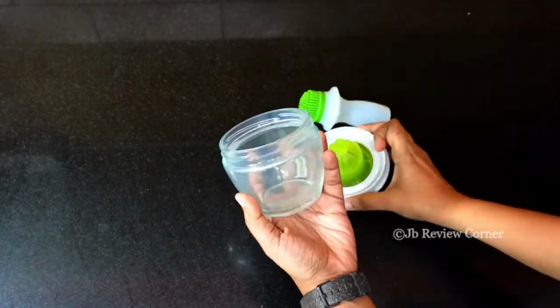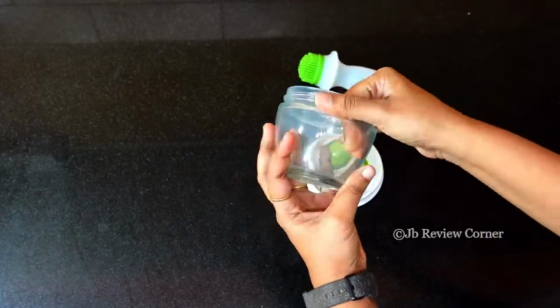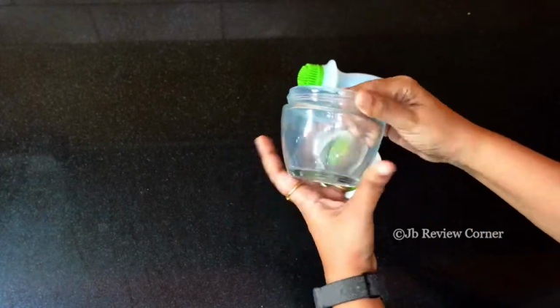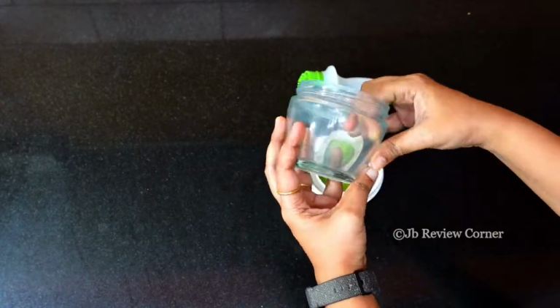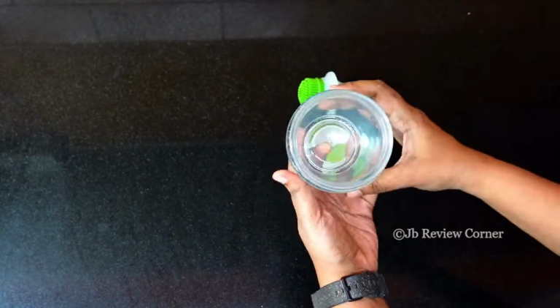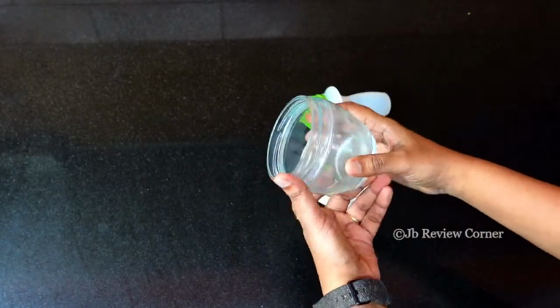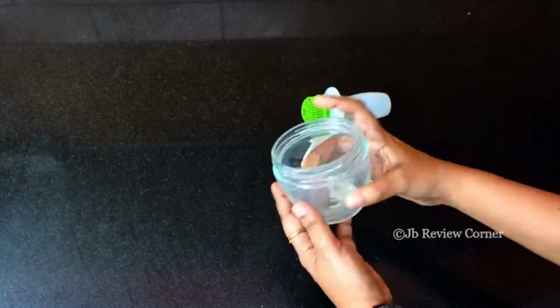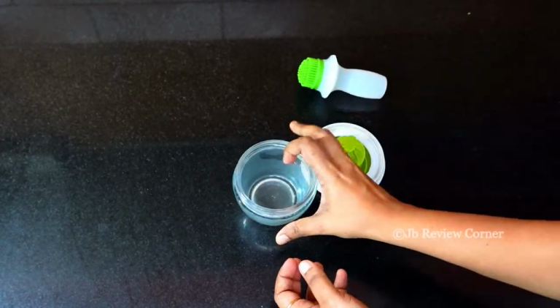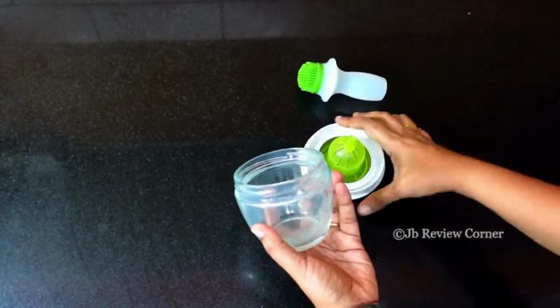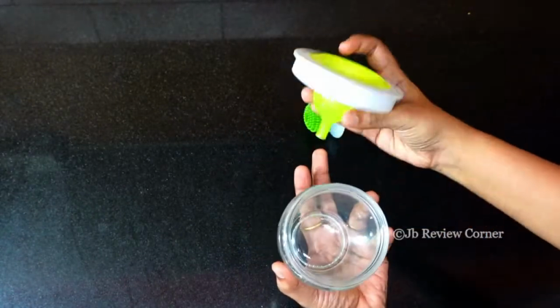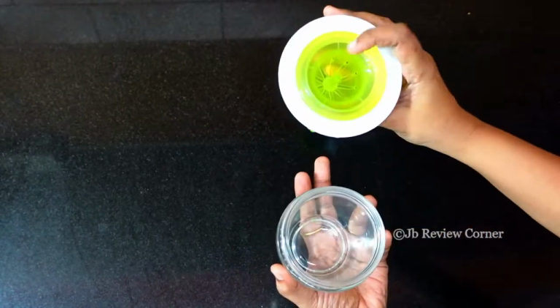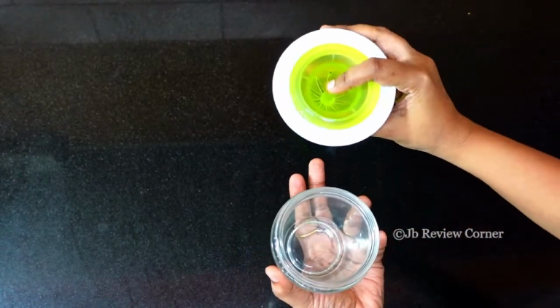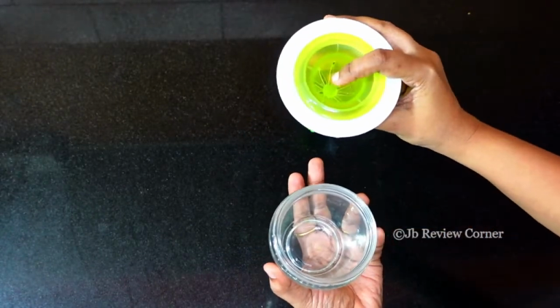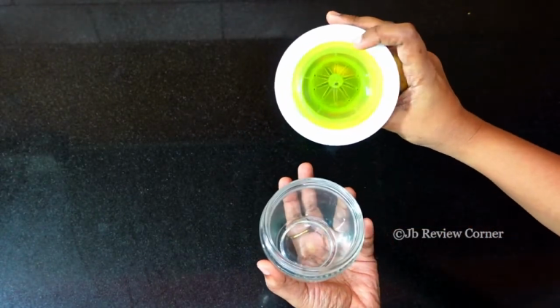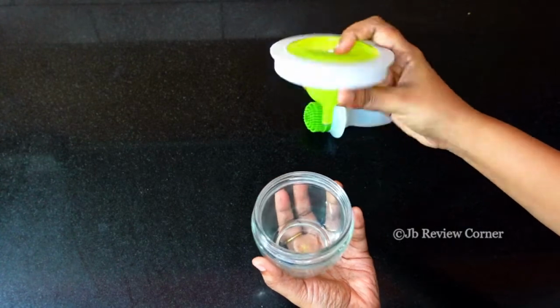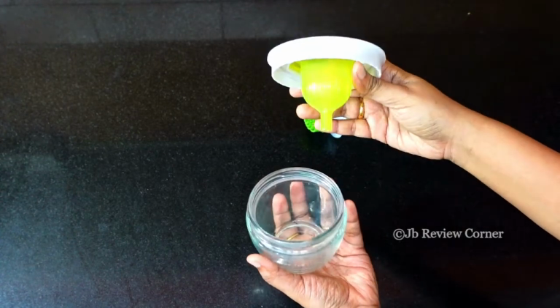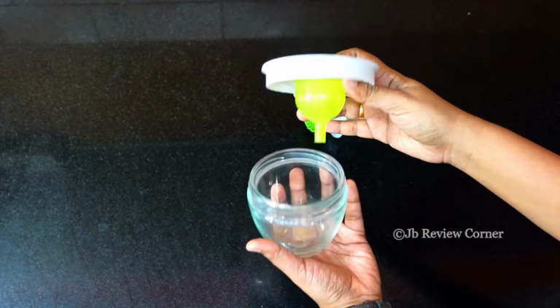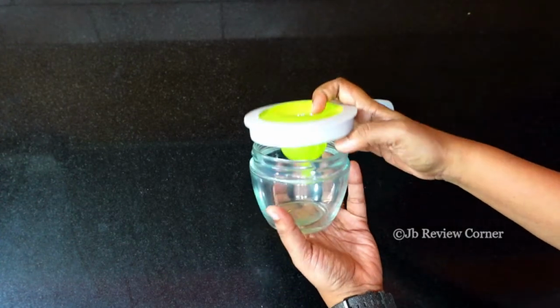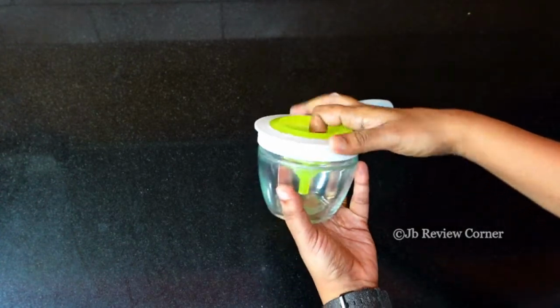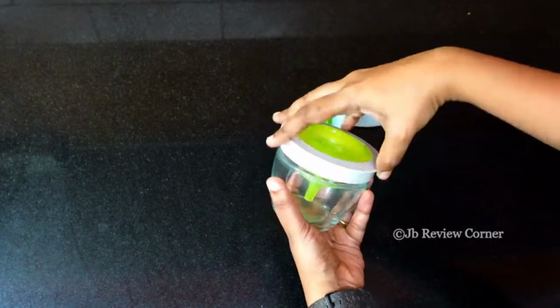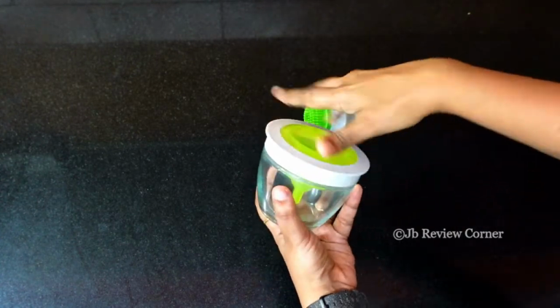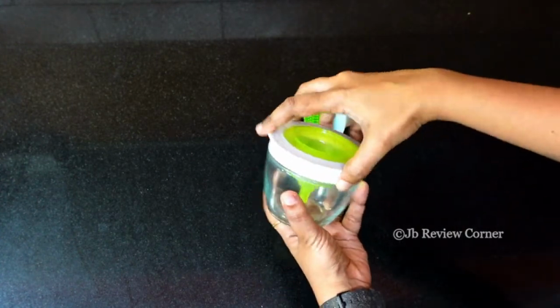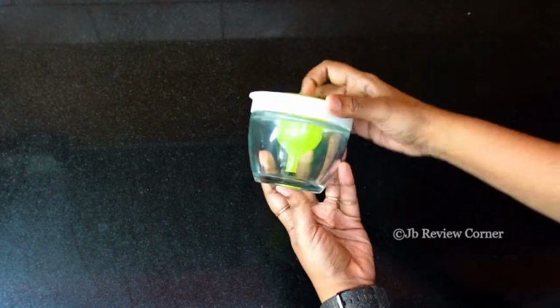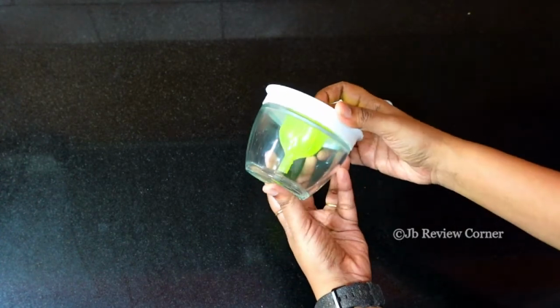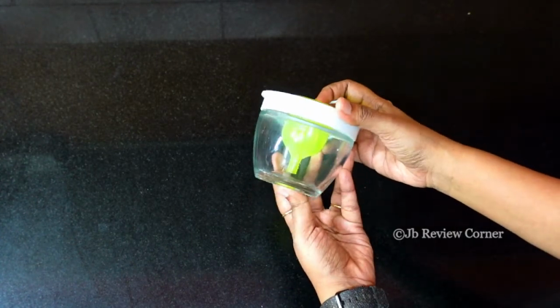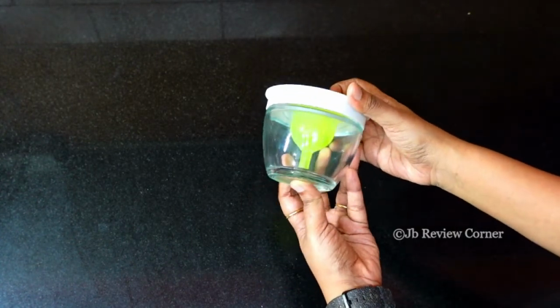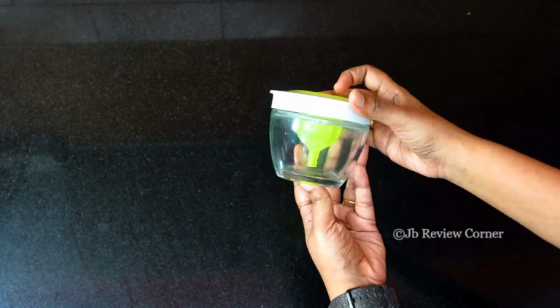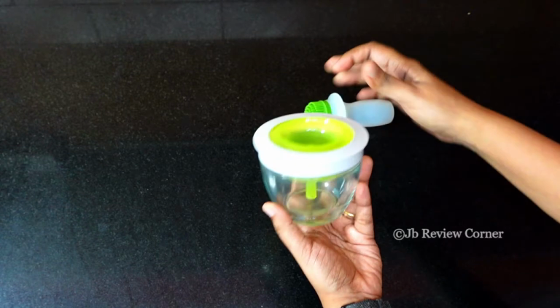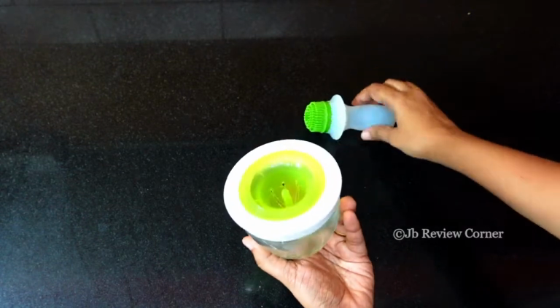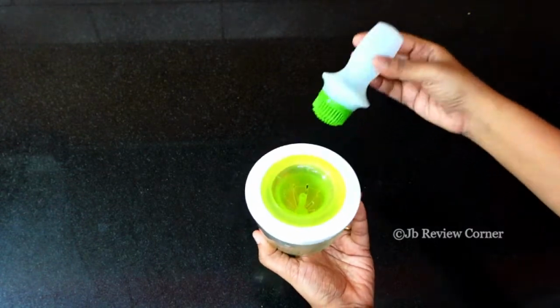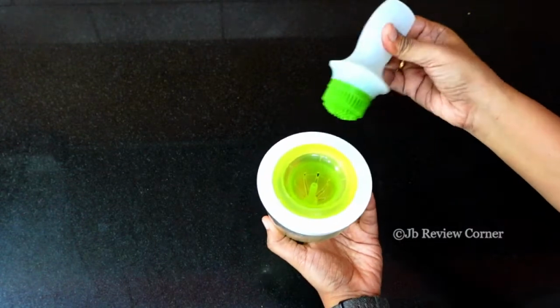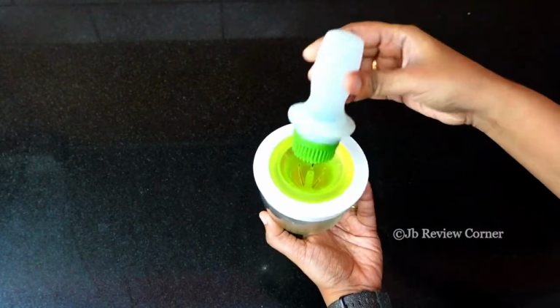This little jar is made of glass, so you can use it in the dishwasher also. This small funnel-like thing helps to suck the oil out from the jar.